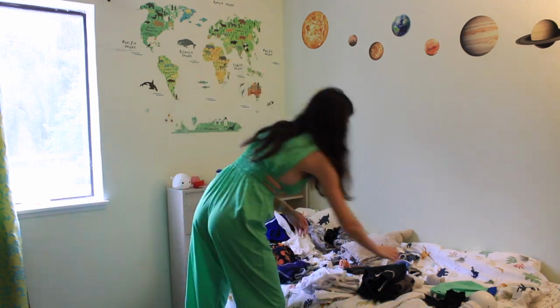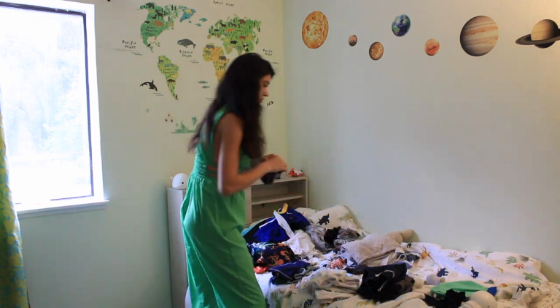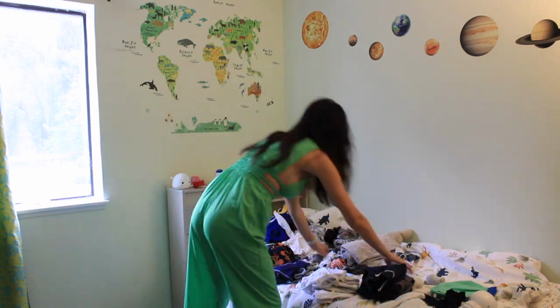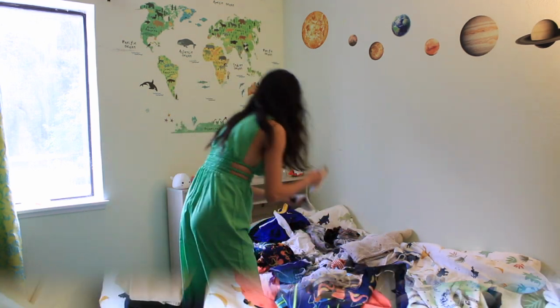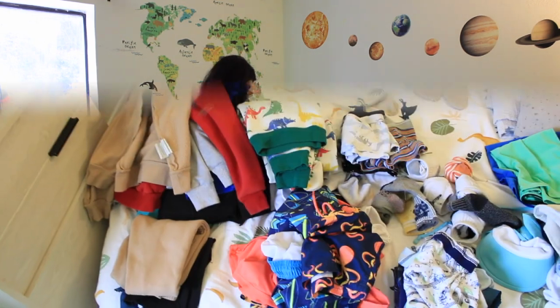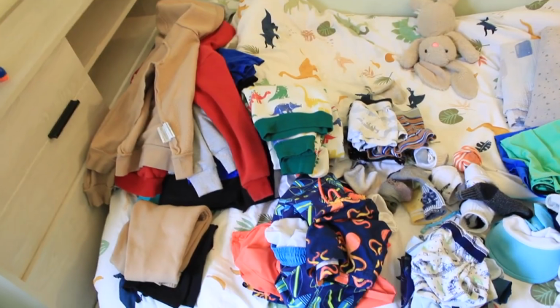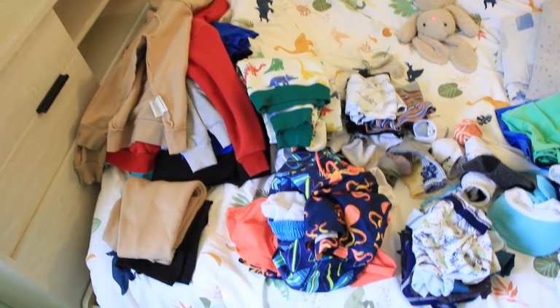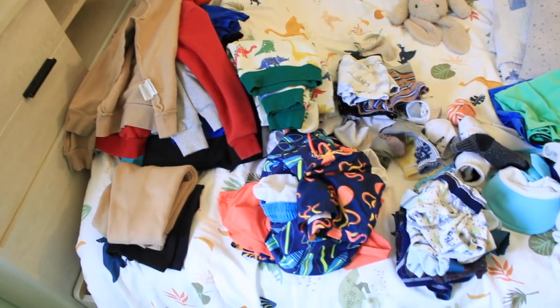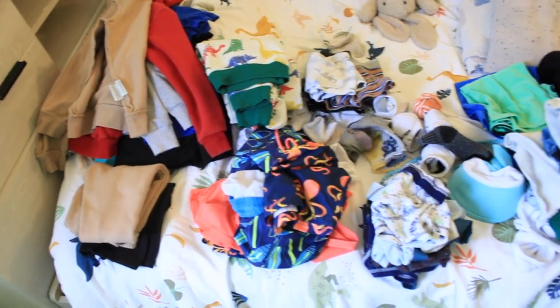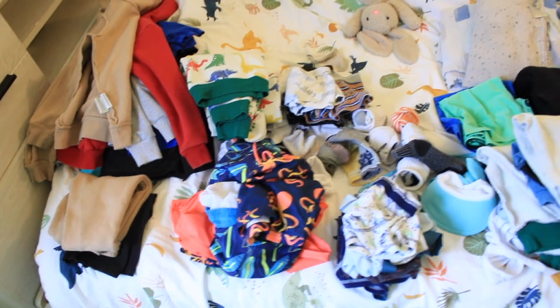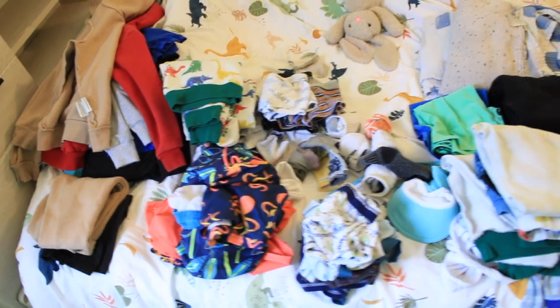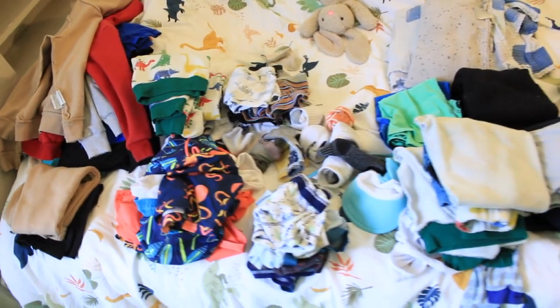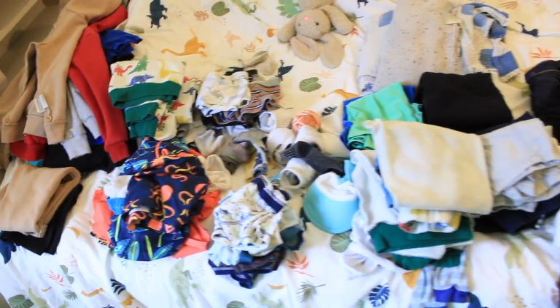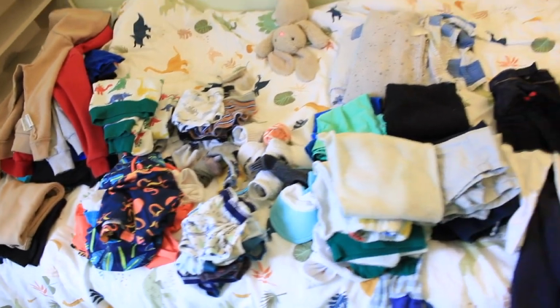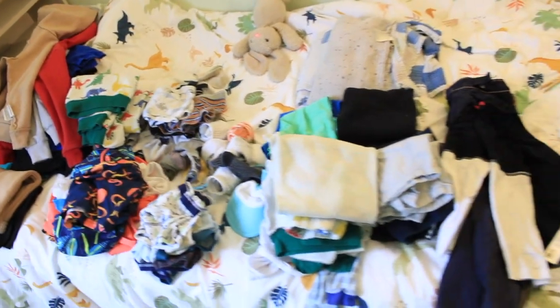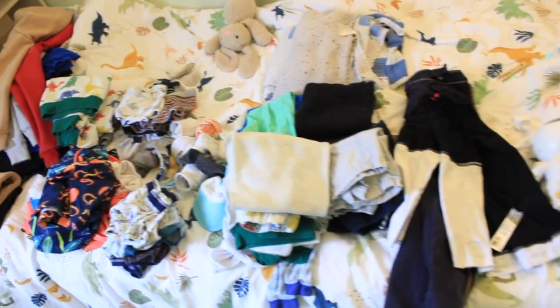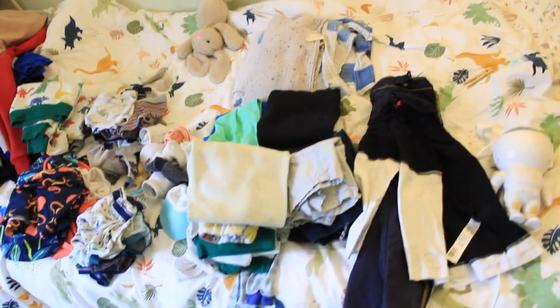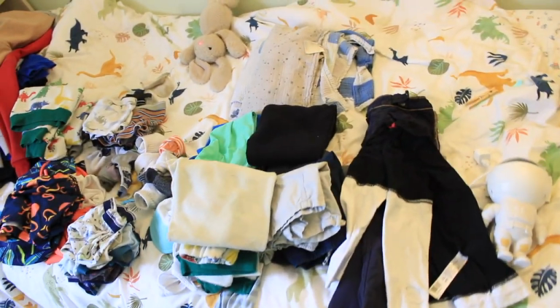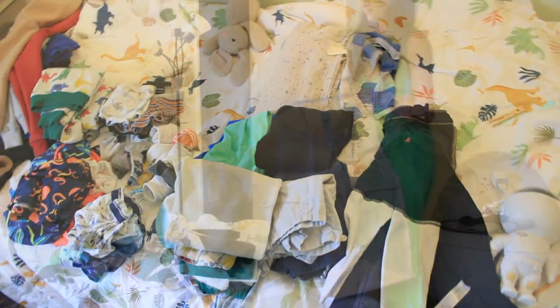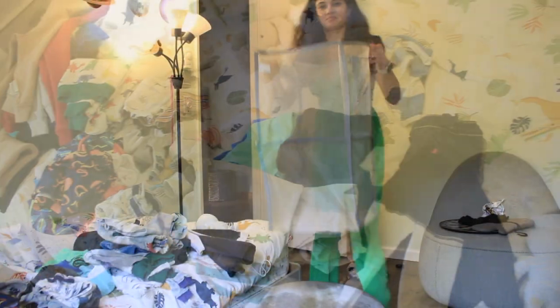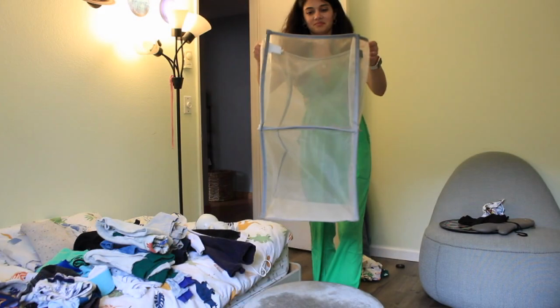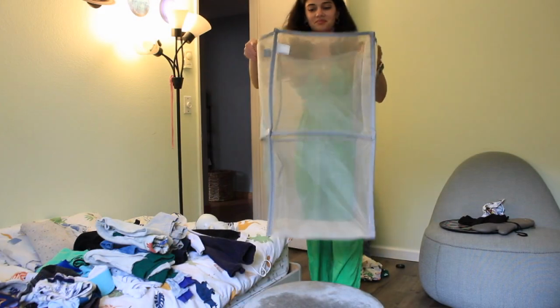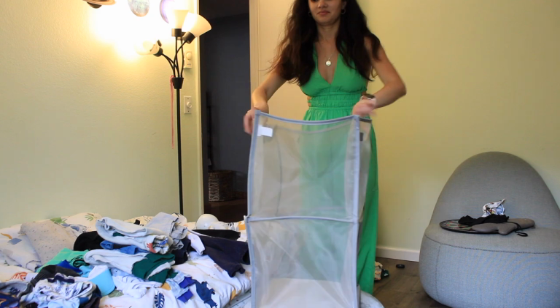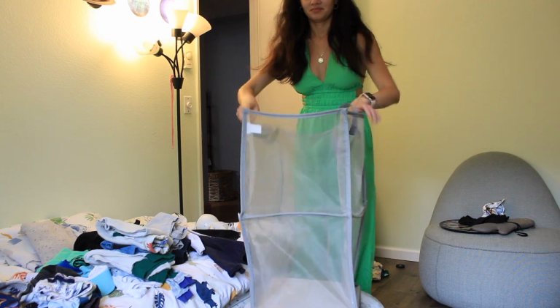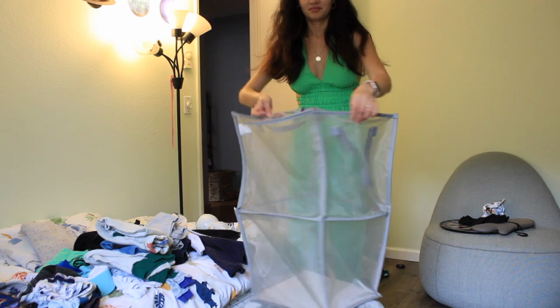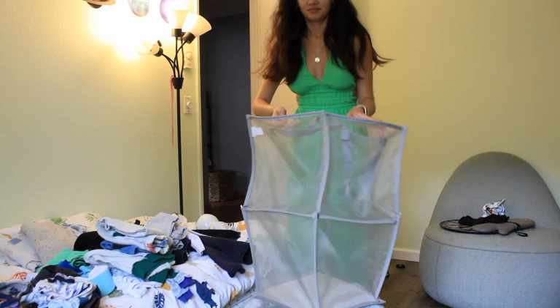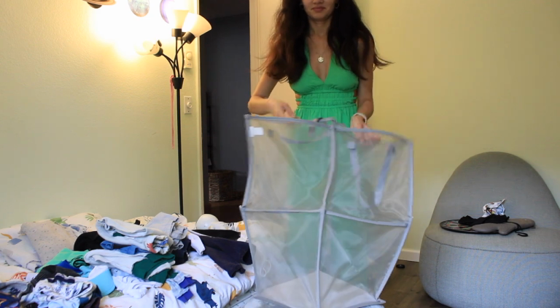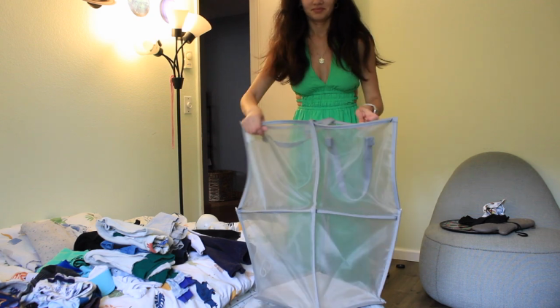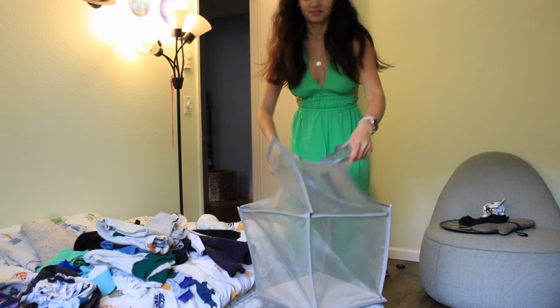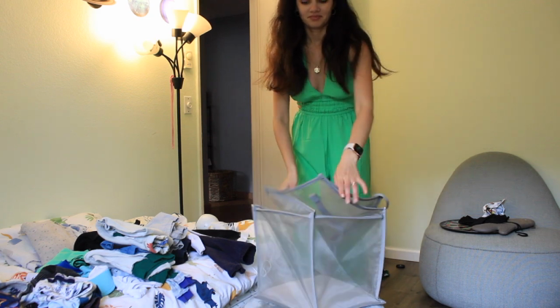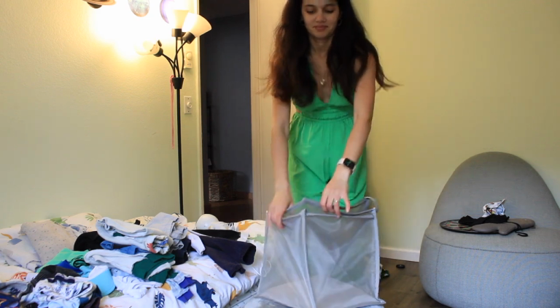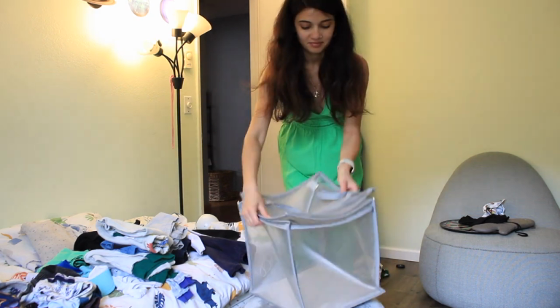And that's how I efficiently tackle a massive laundry overload. I hope these tips help you too. Don't forget to like, share, and subscribe for more laundry and home organization tips. See you next time. Bye!